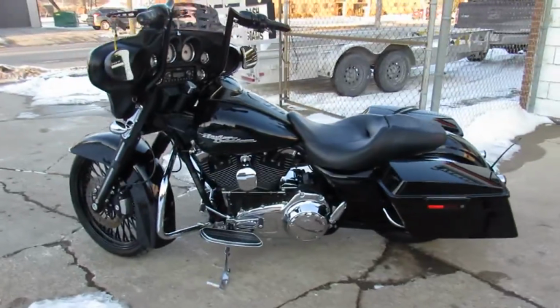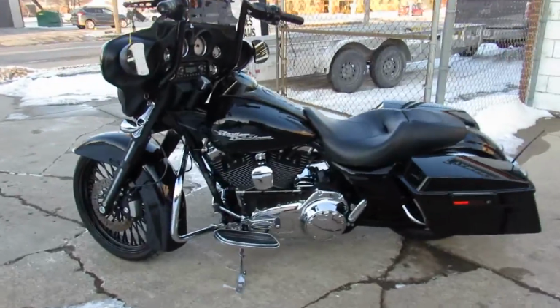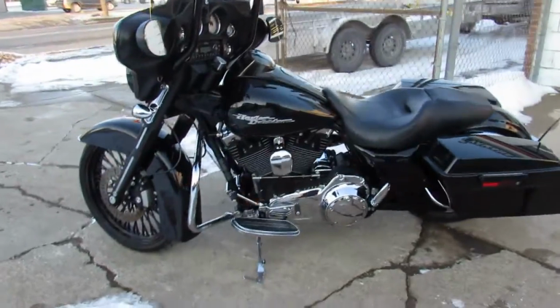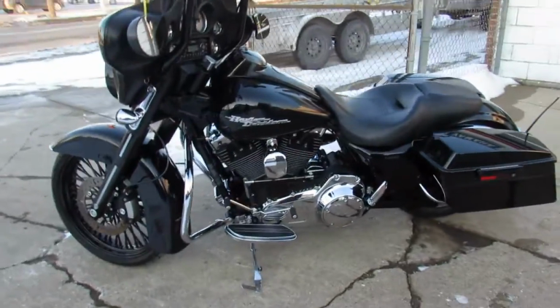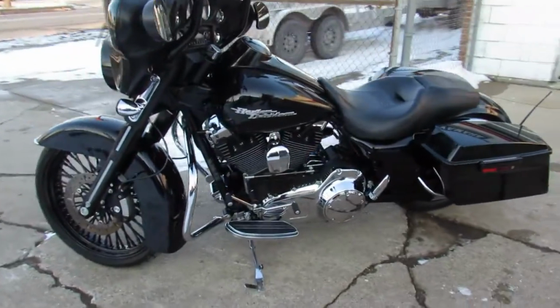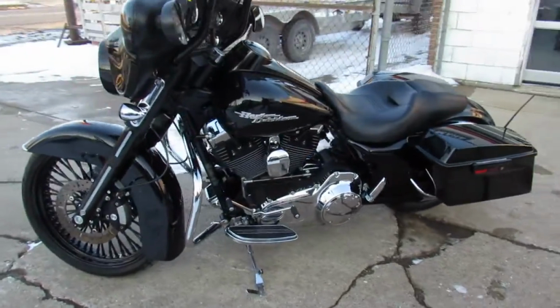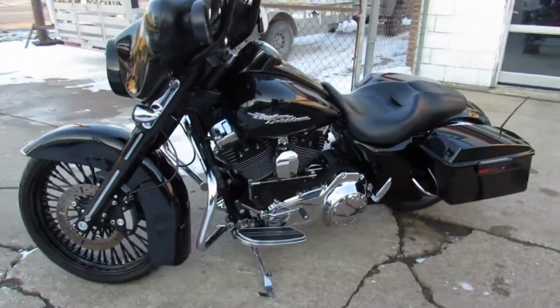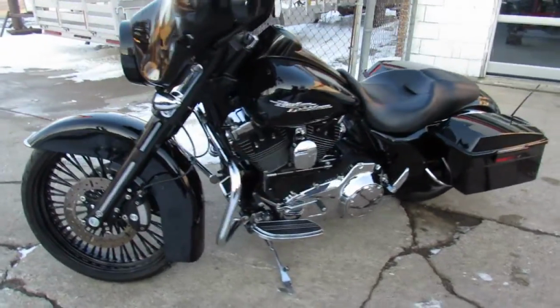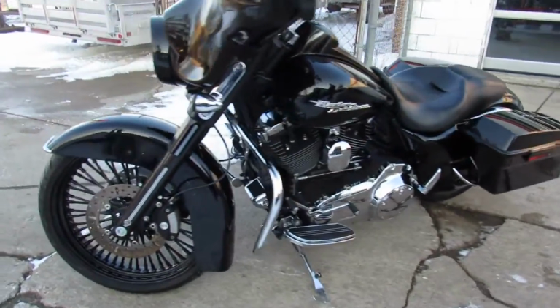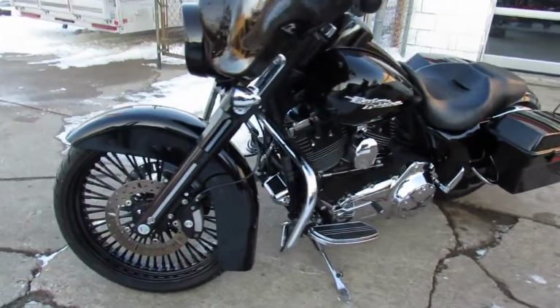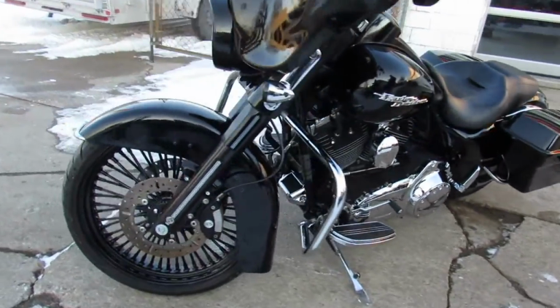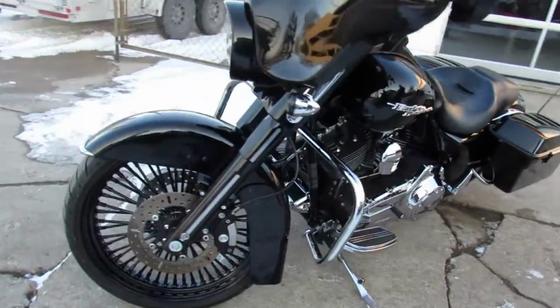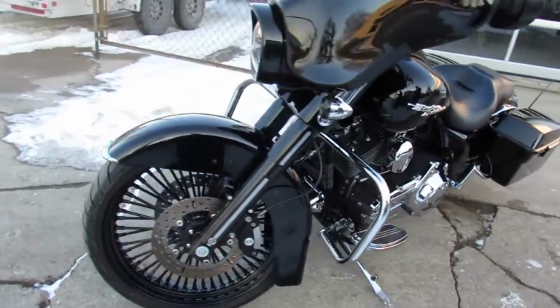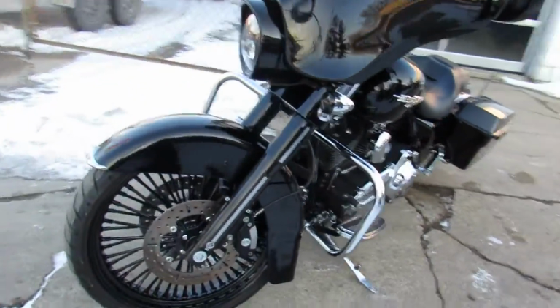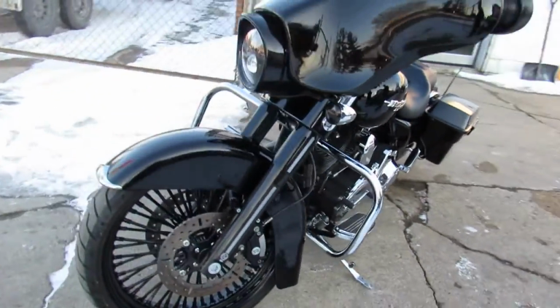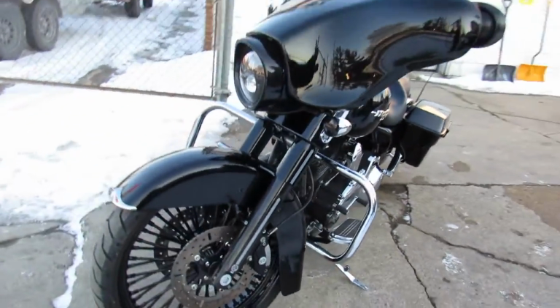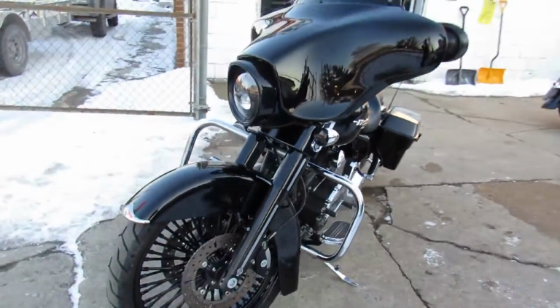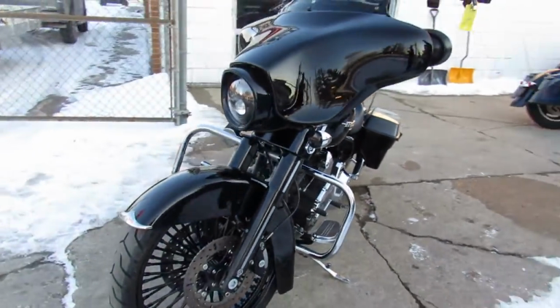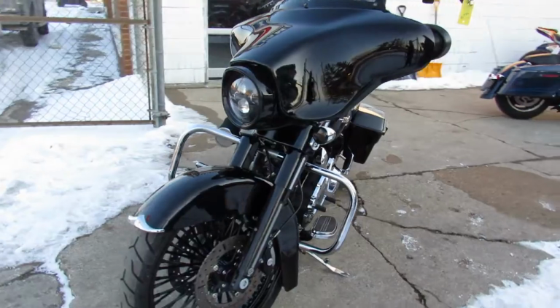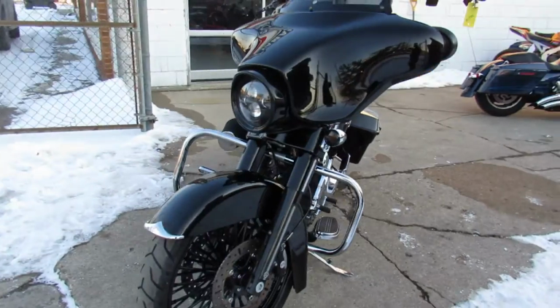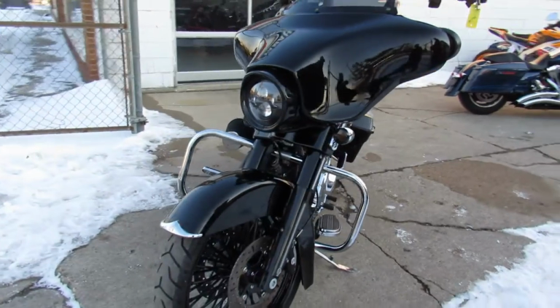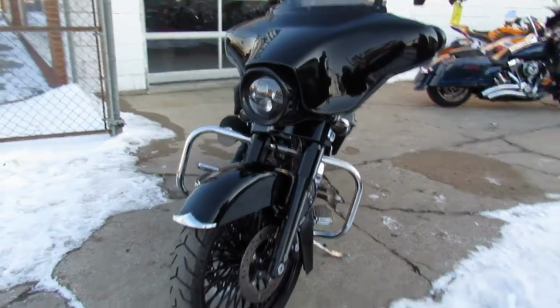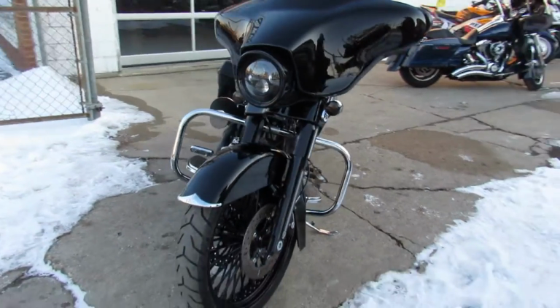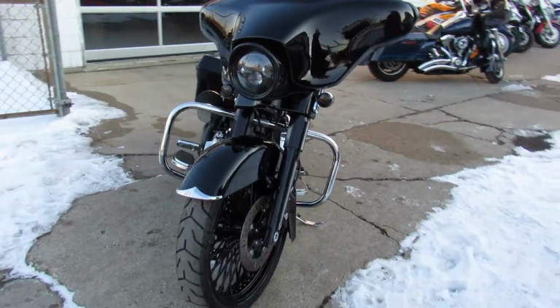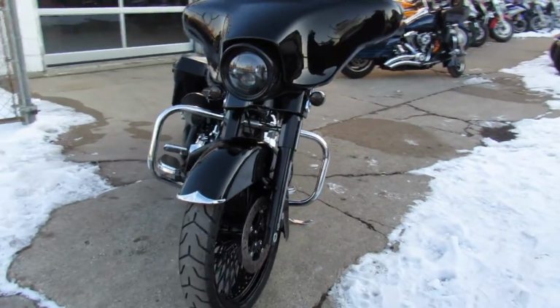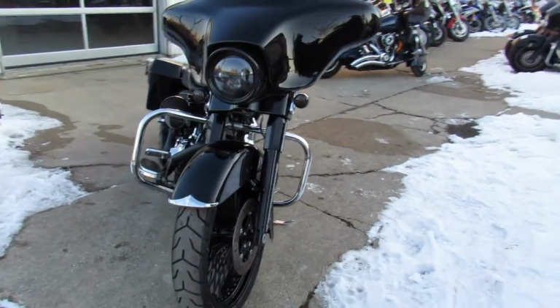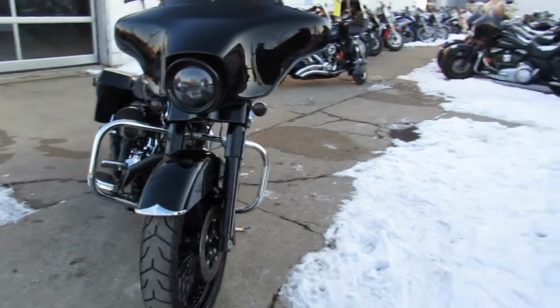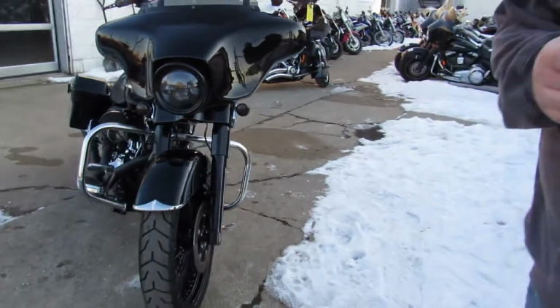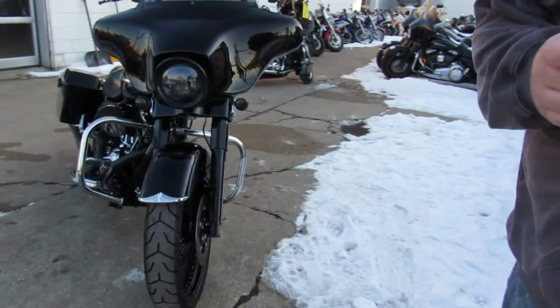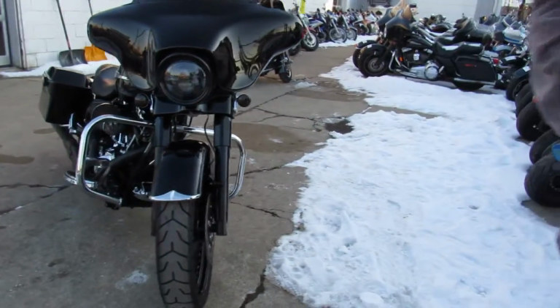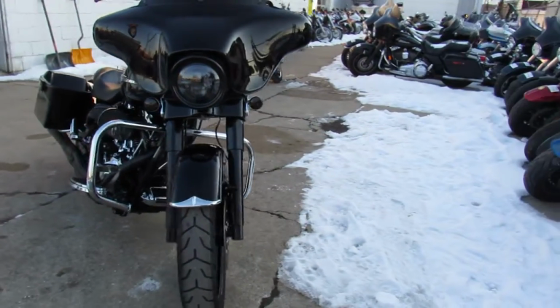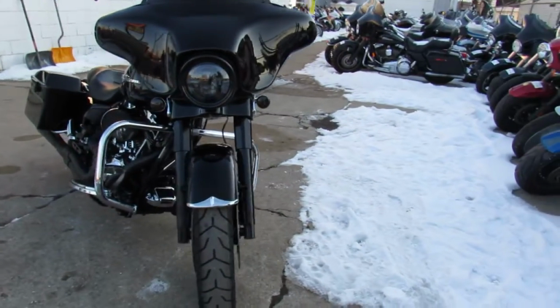Hey guys, ApprovalPowerSports.com here. Check out this big wheel bagger — over $40,000 spent to build this street sled.